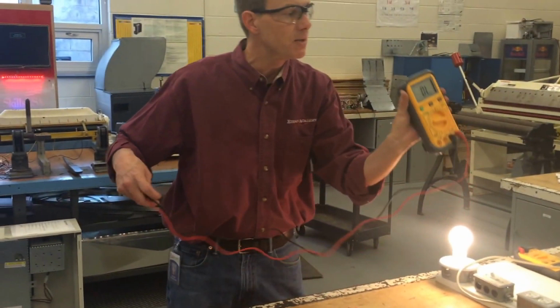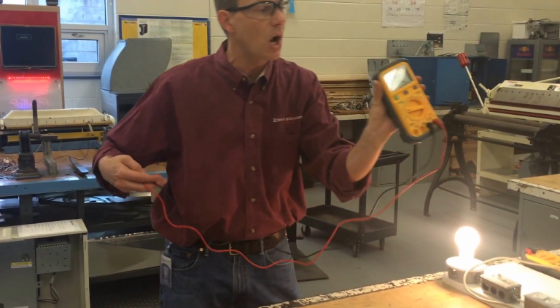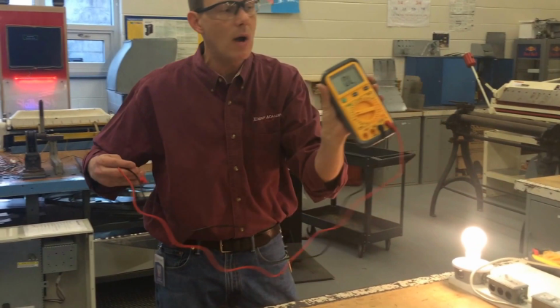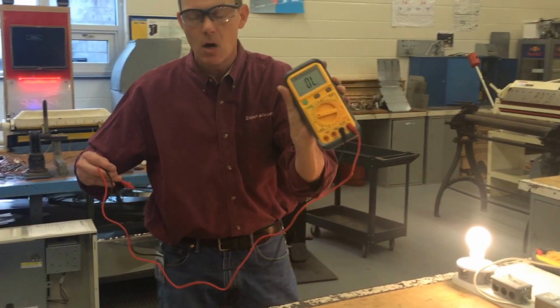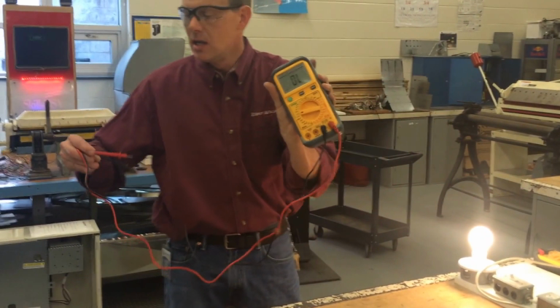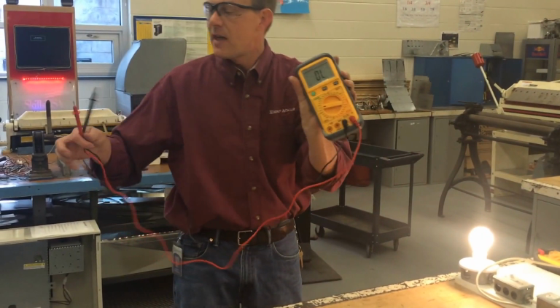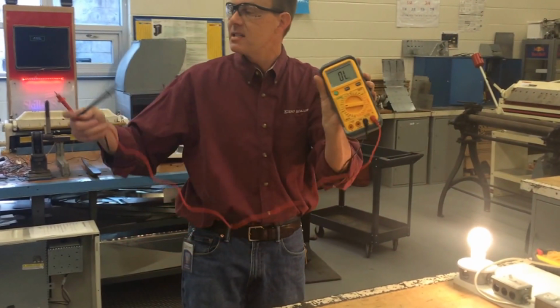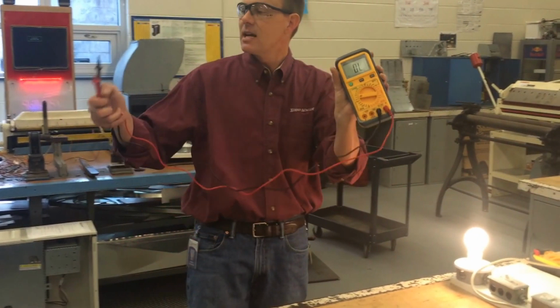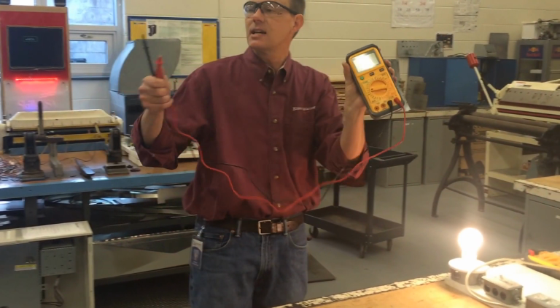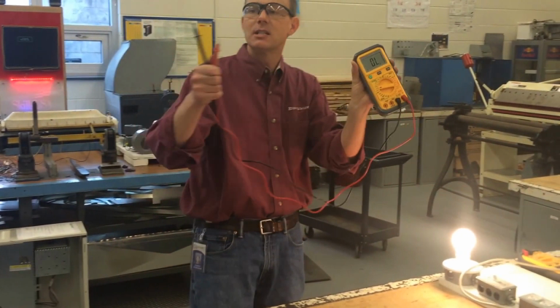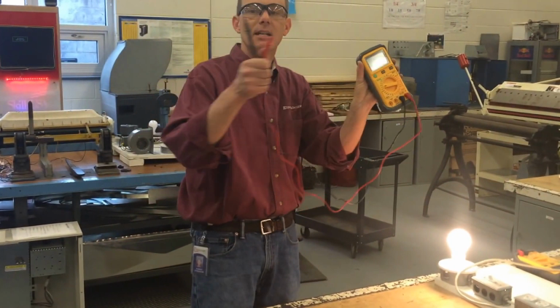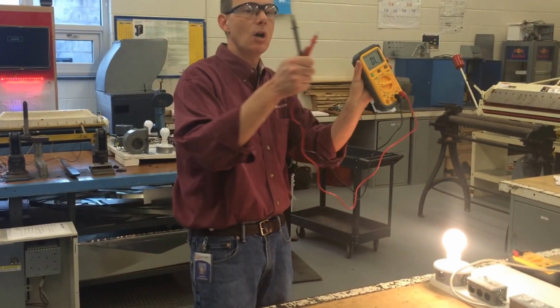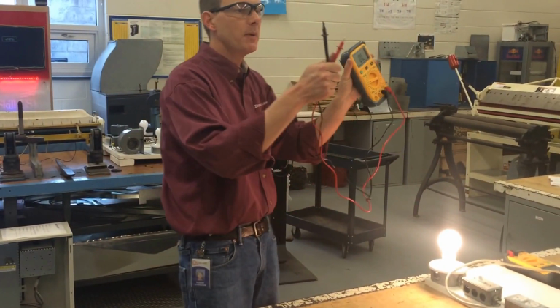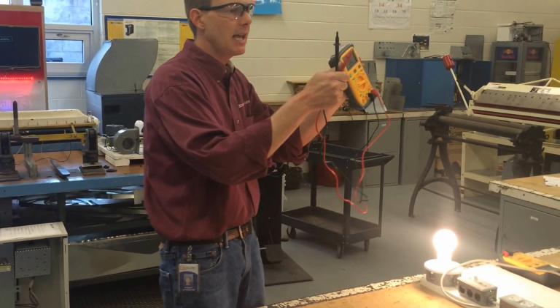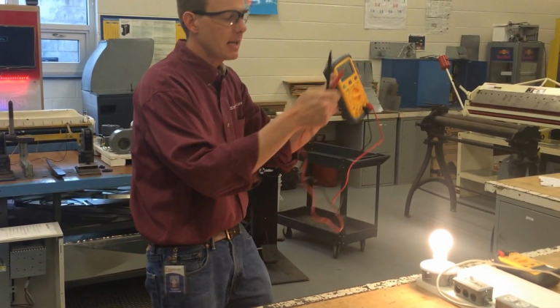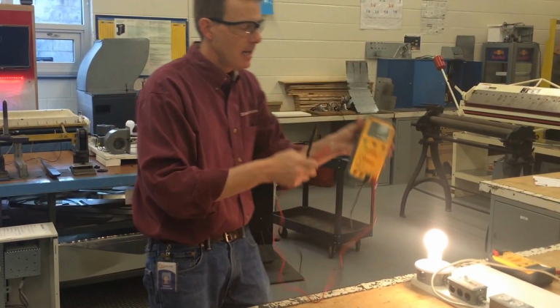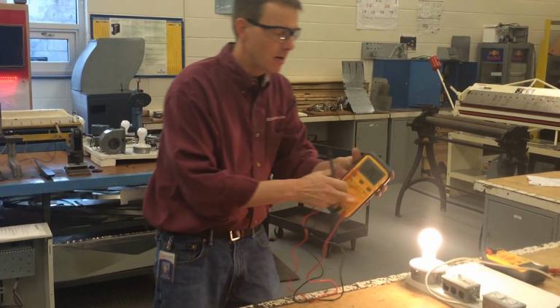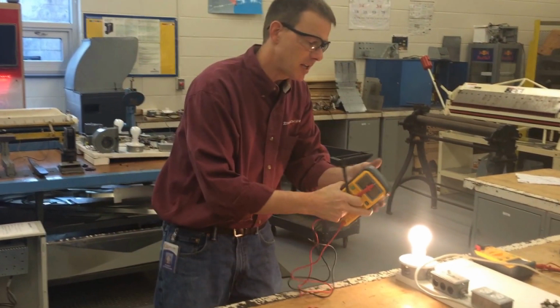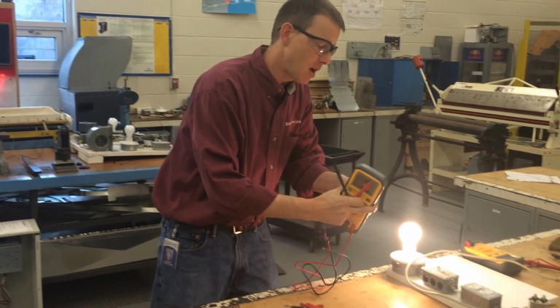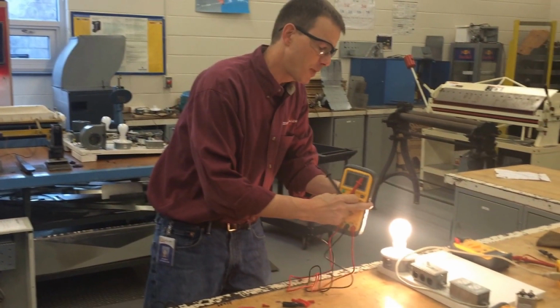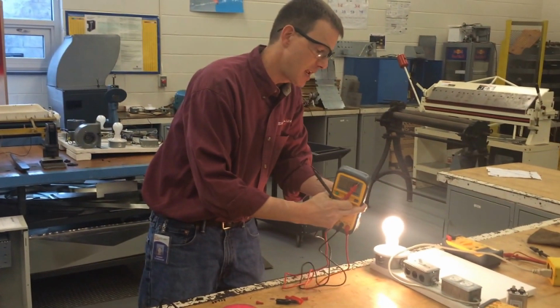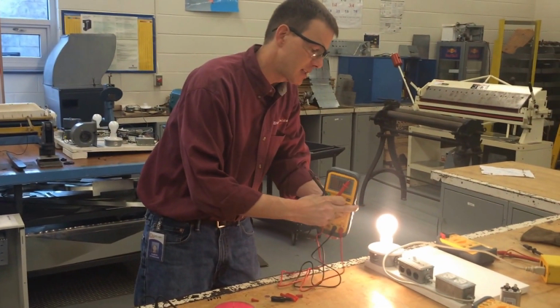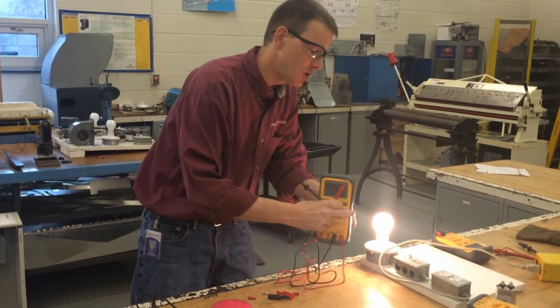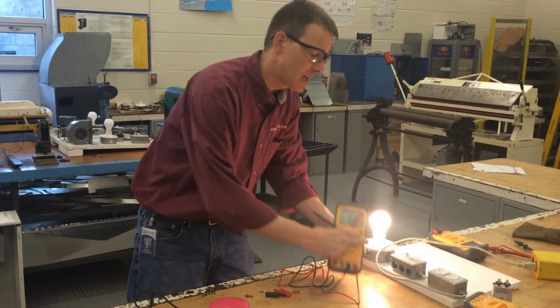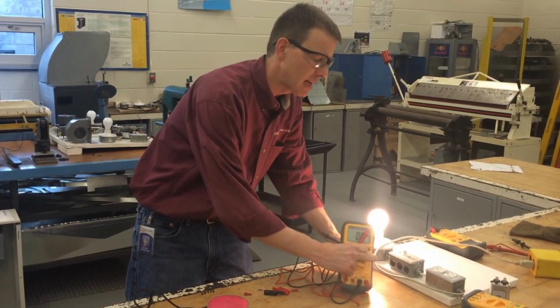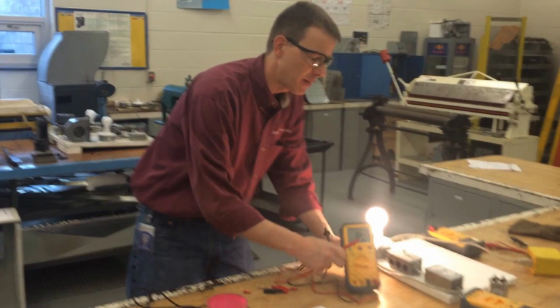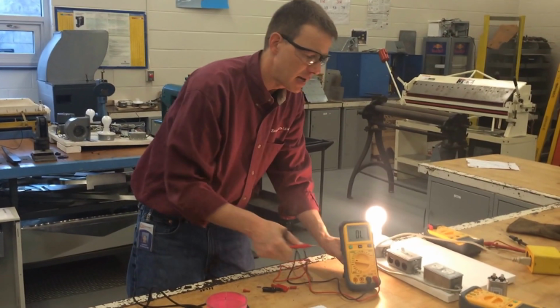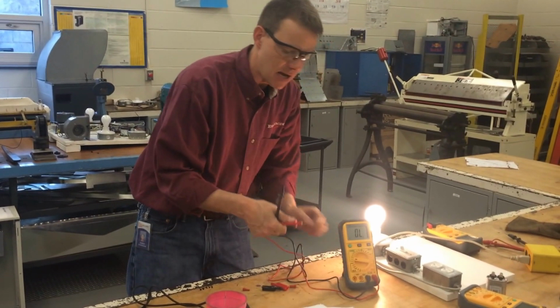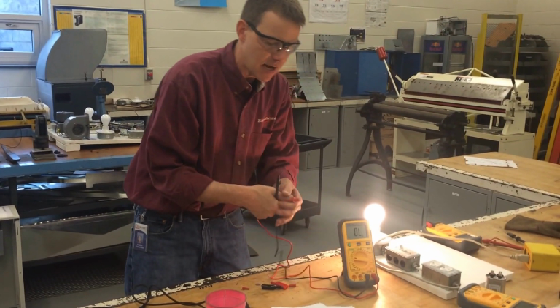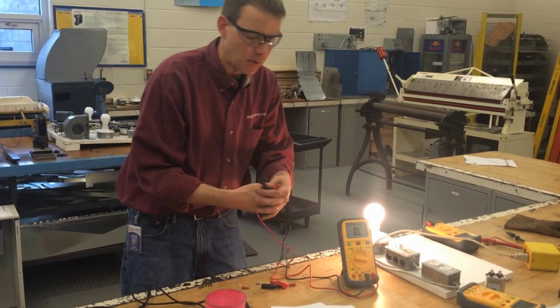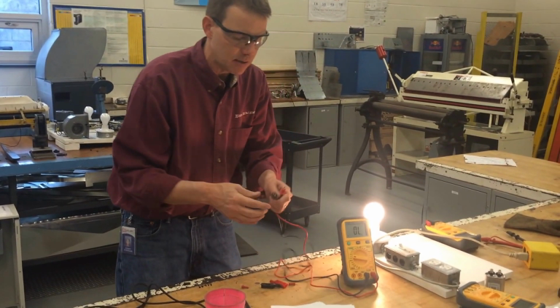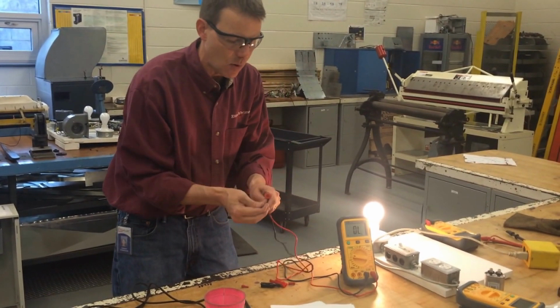When there's an OL reading, that means the leads are not touching — it's an open link. It will say open link until you take it and make contact somewhere.